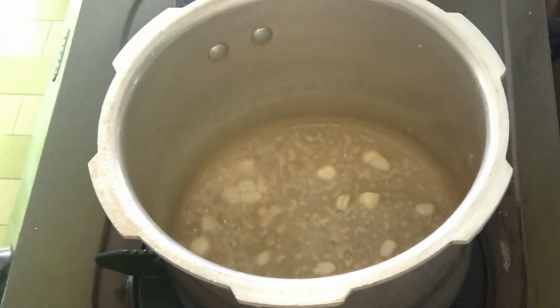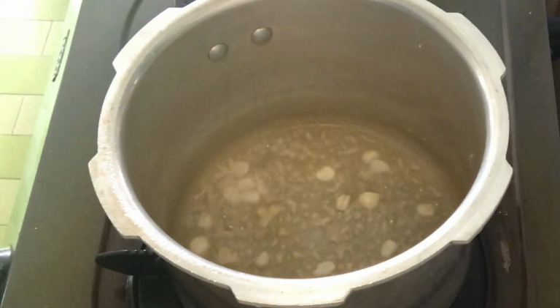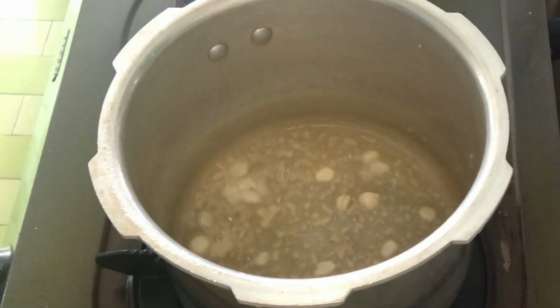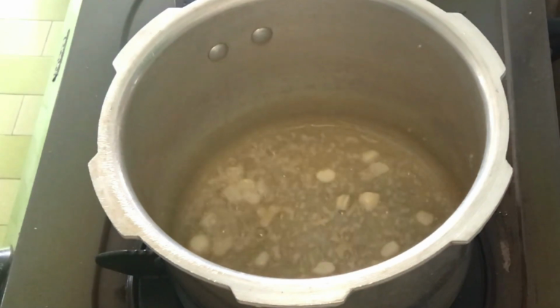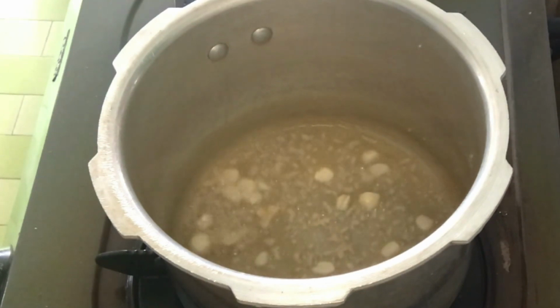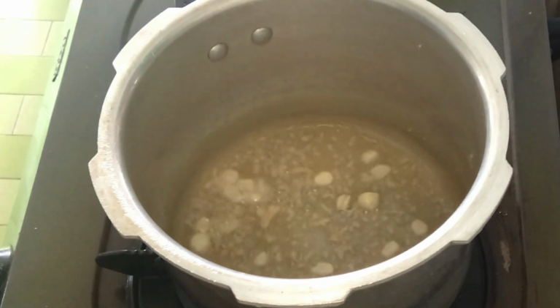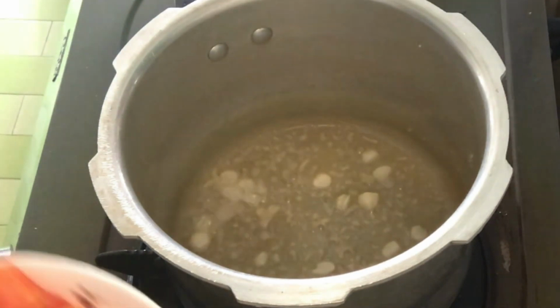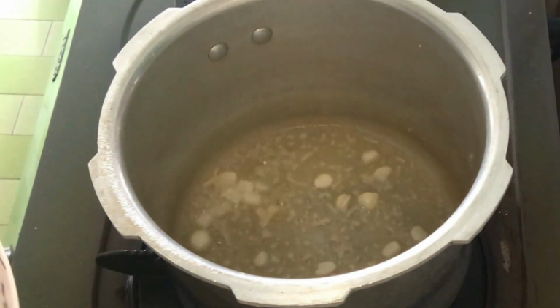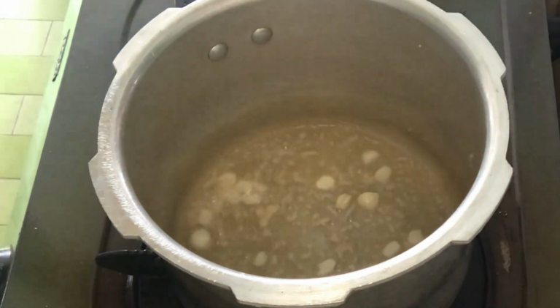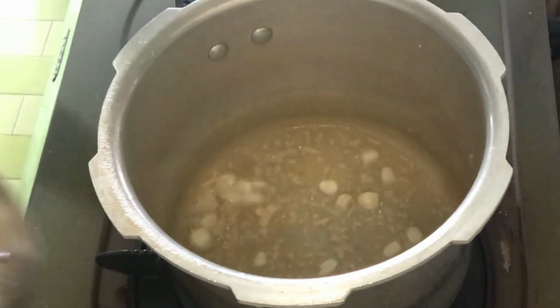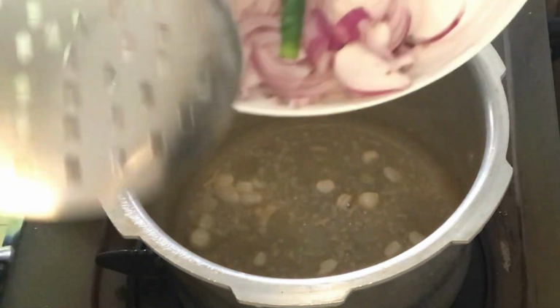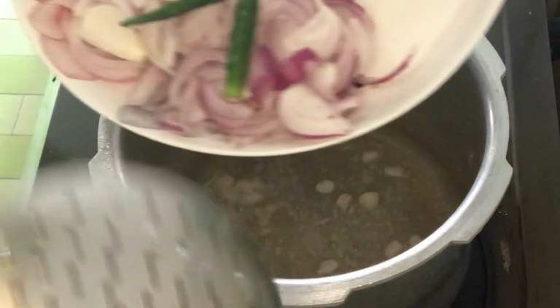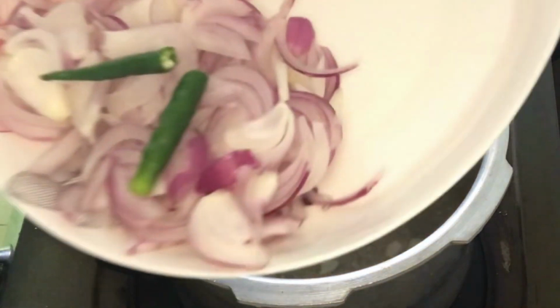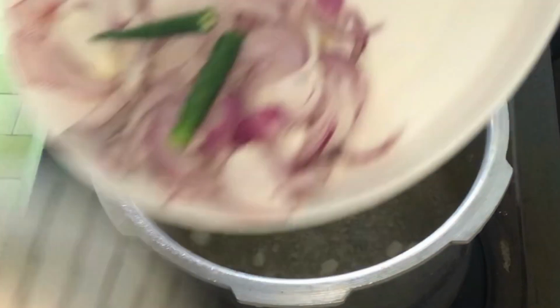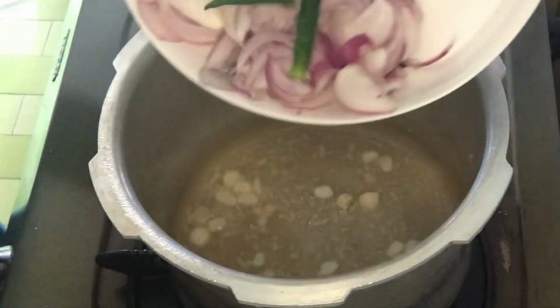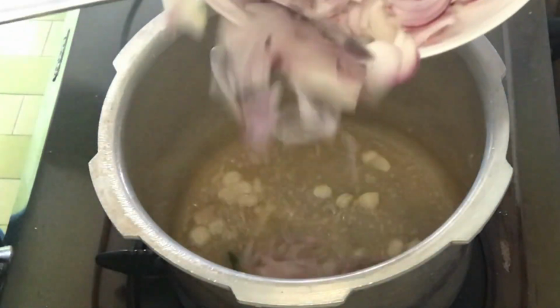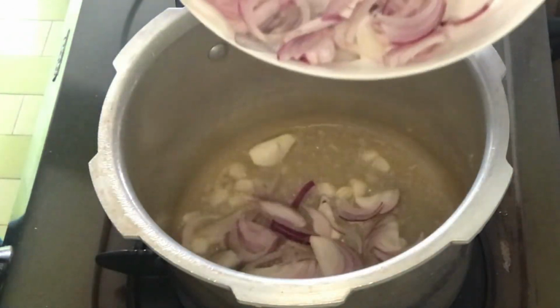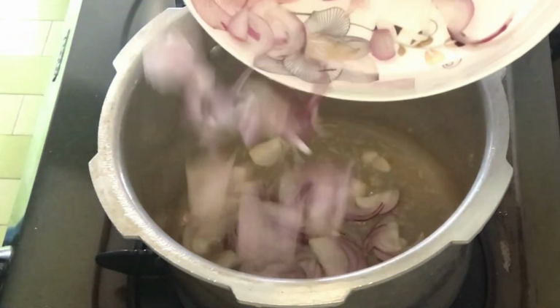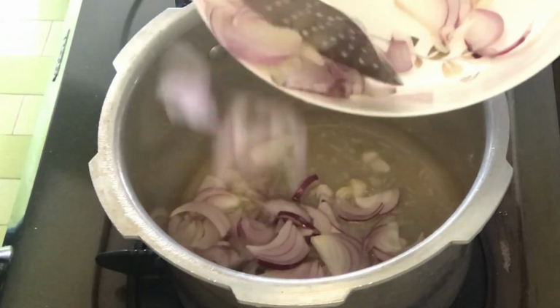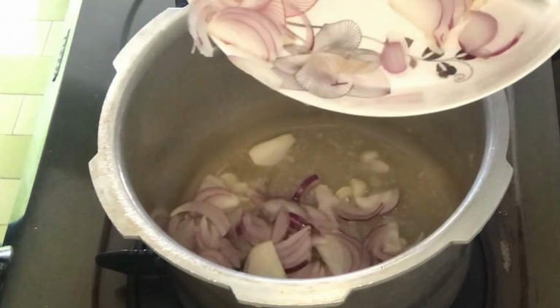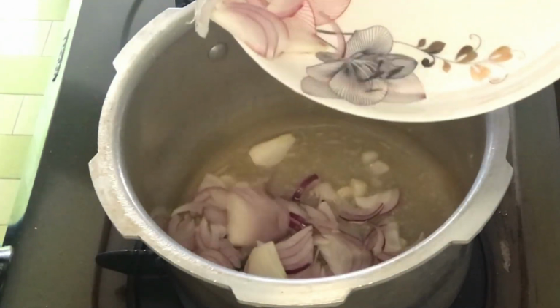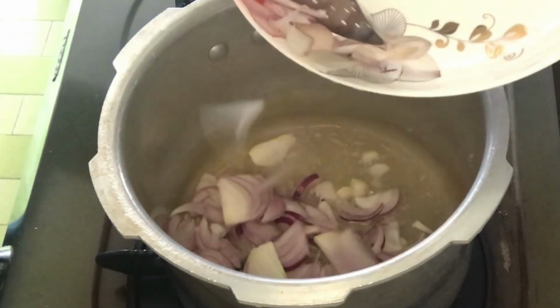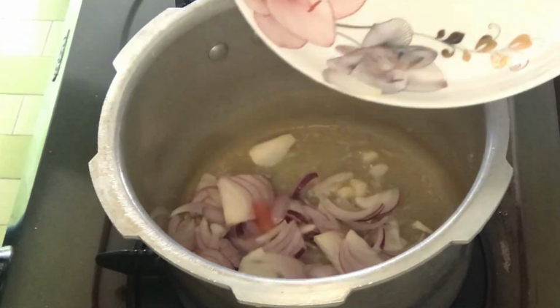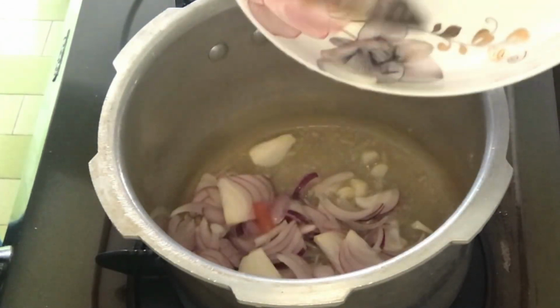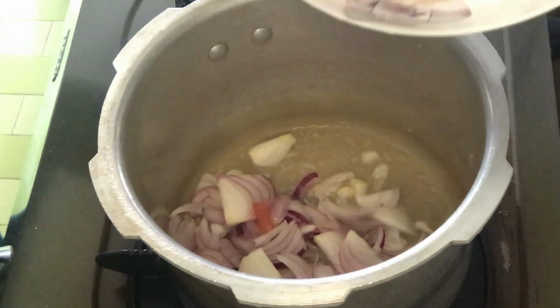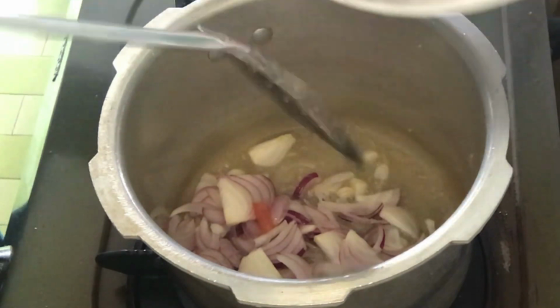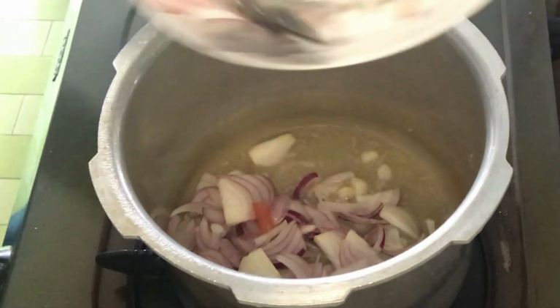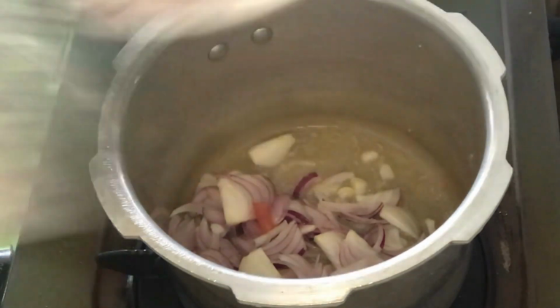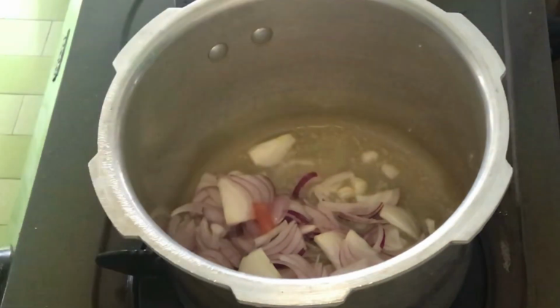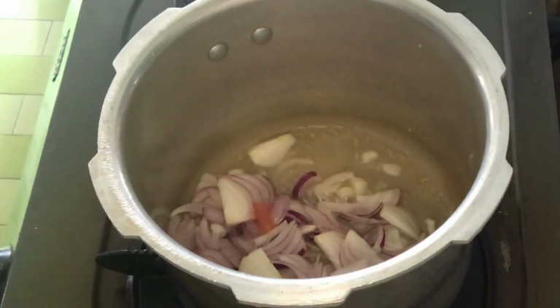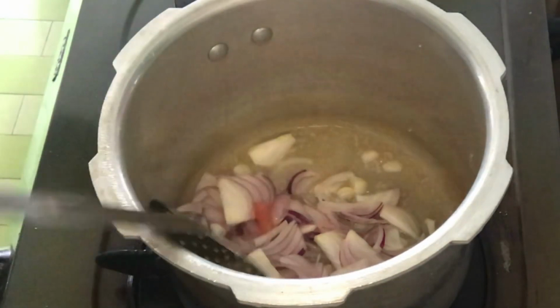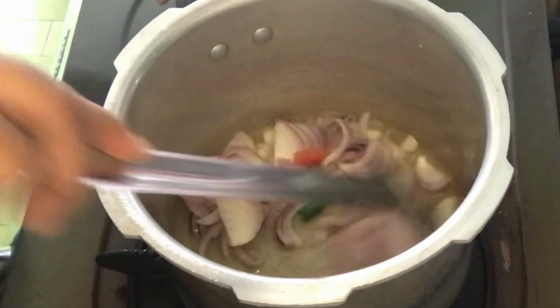I am going to add onions and green chili. If you want to skip green chili, then you can add red chili powder. I will not use red chili powder — I will use green chili.